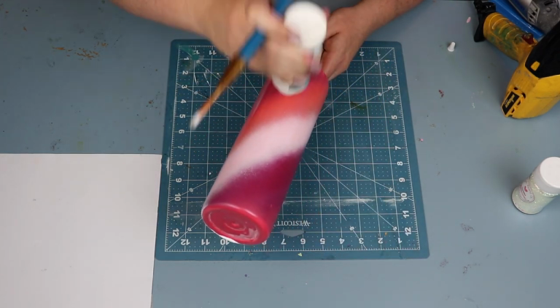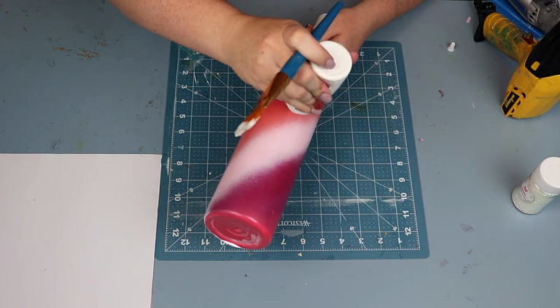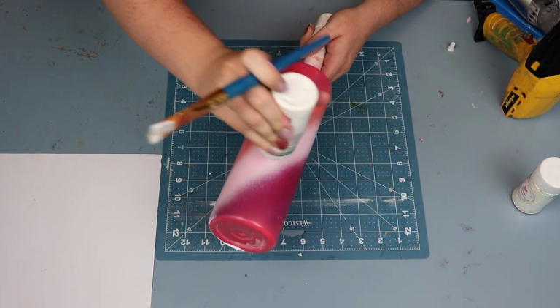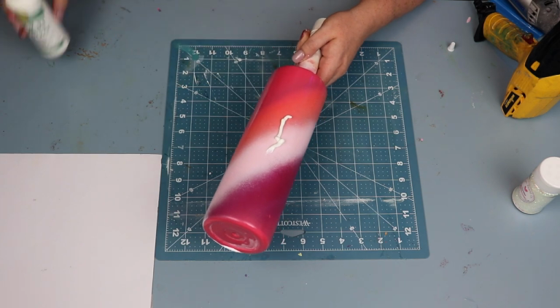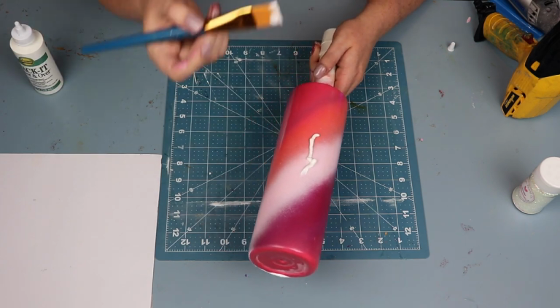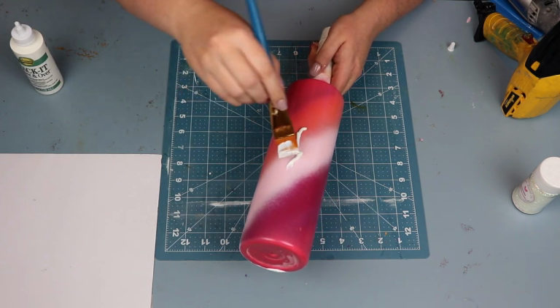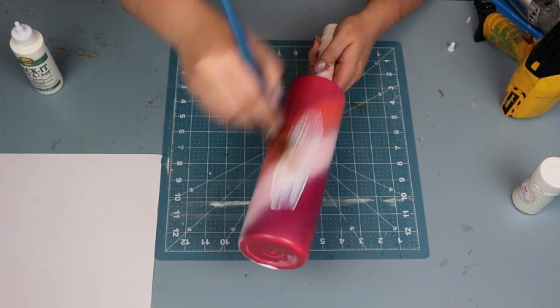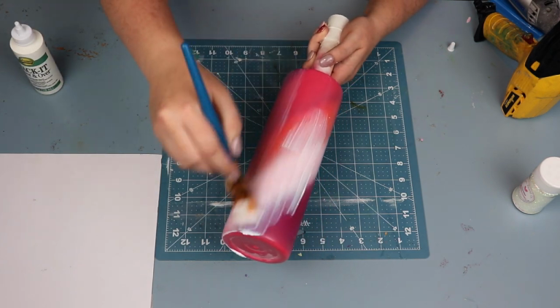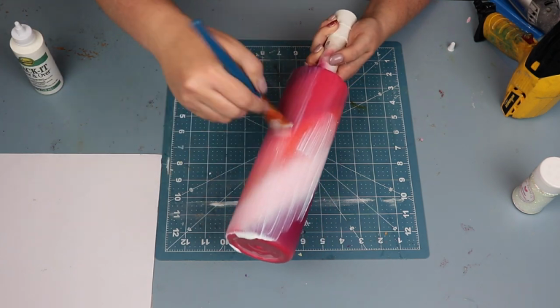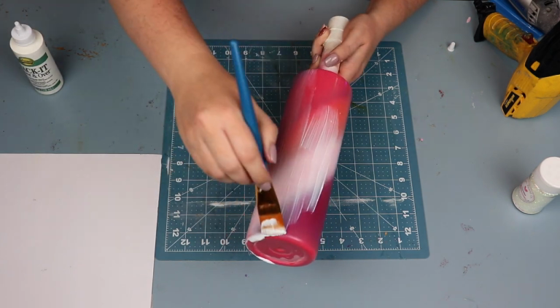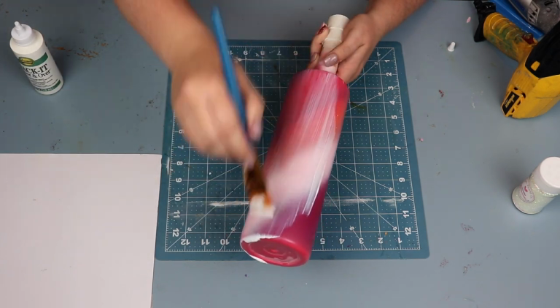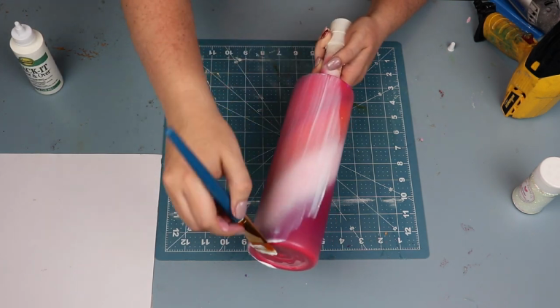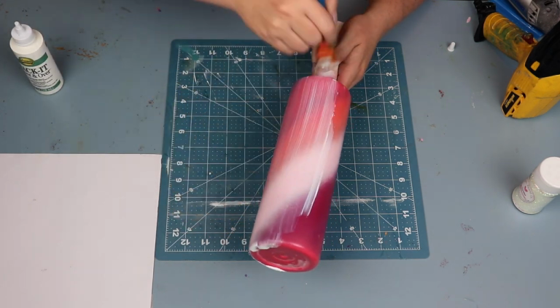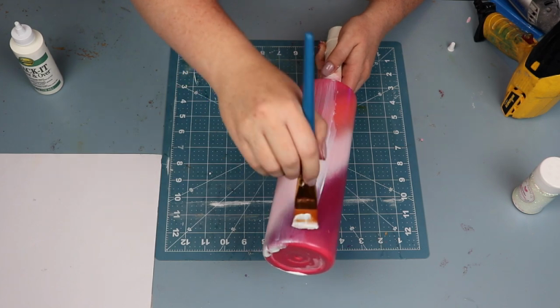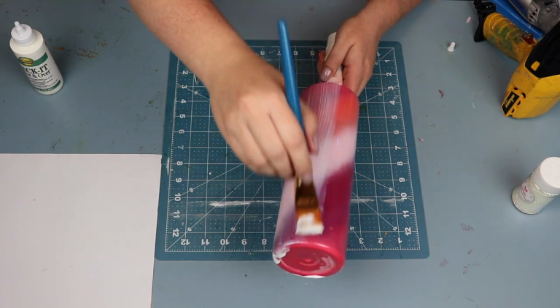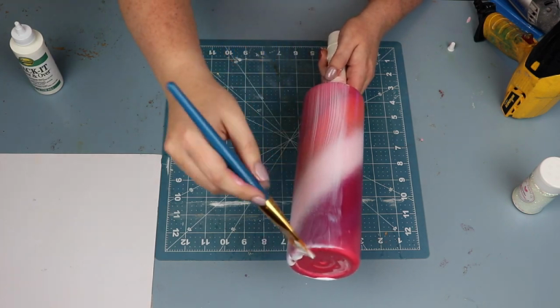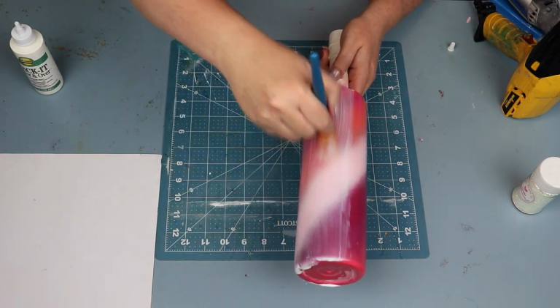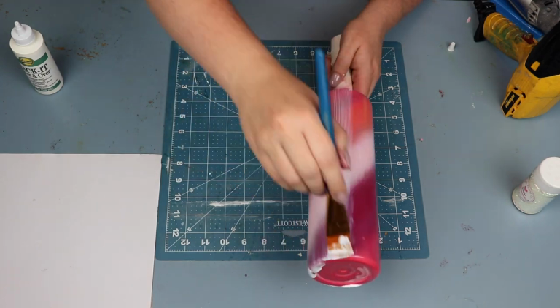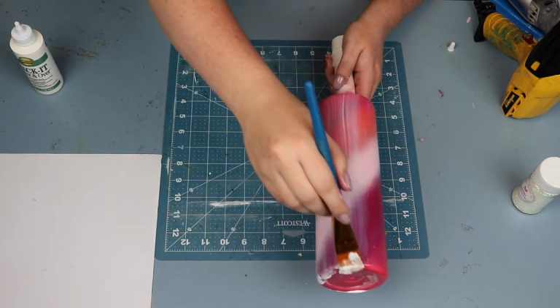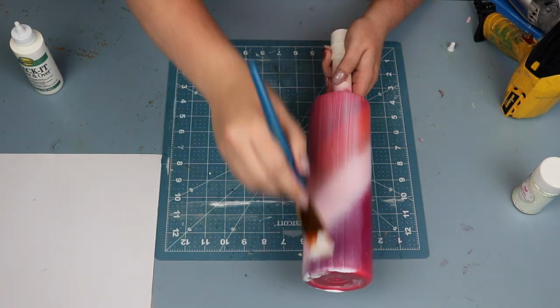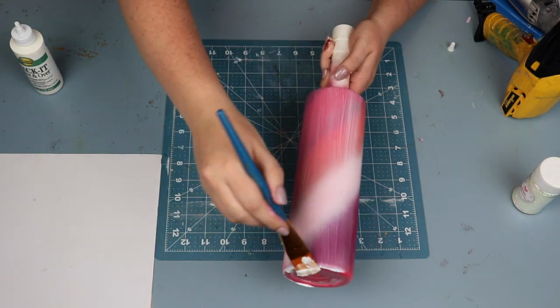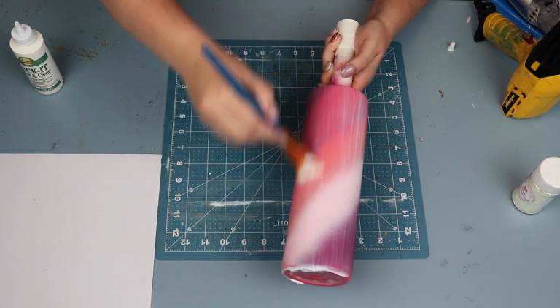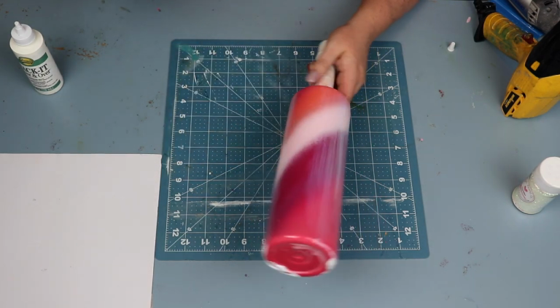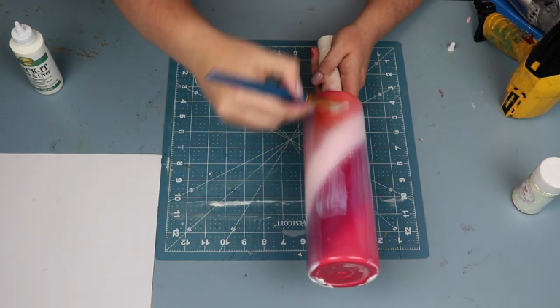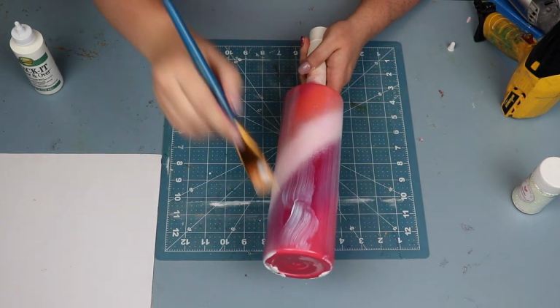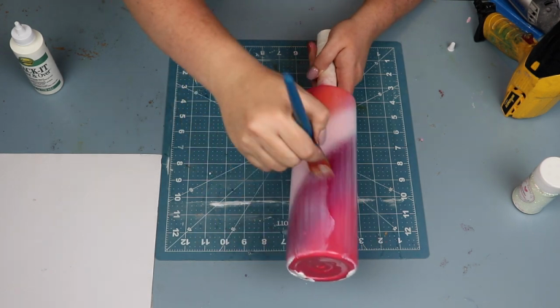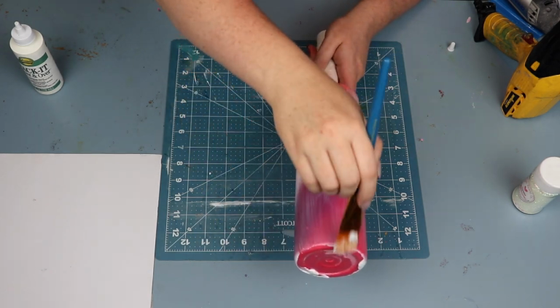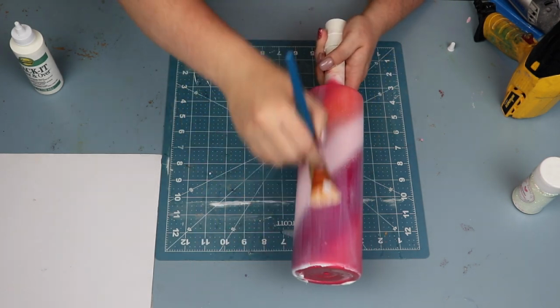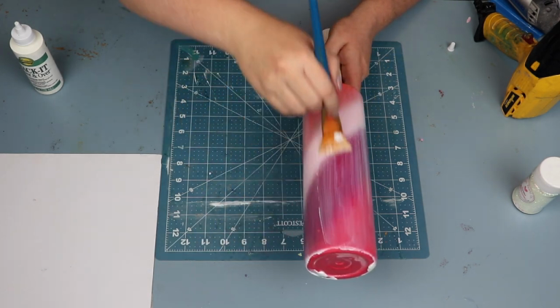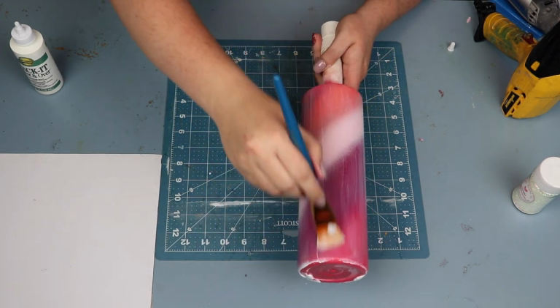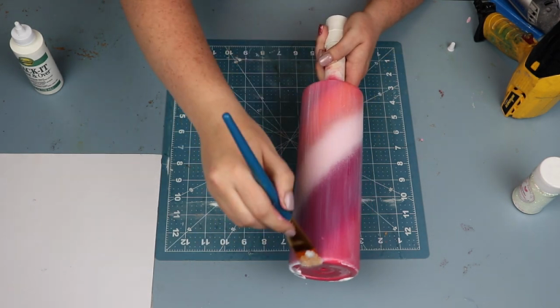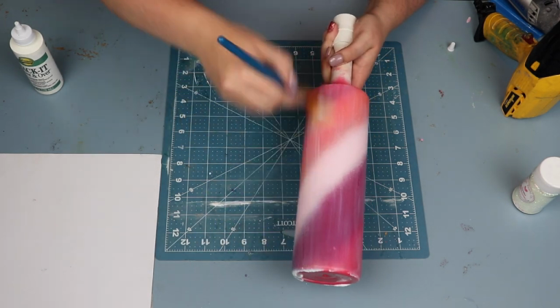Now I know a lot of people like to dilute the tacket and if that works for you great. I have just found that I like it better when I apply it straight to the cup. I get more of an even consistent coat and I just feel like the glitter adheres to it better.